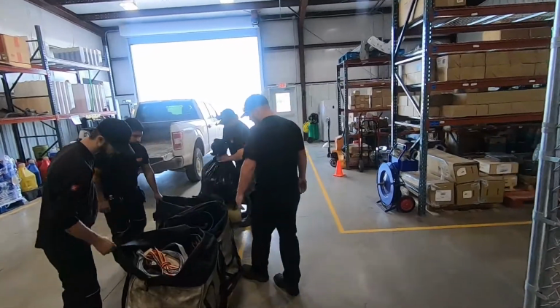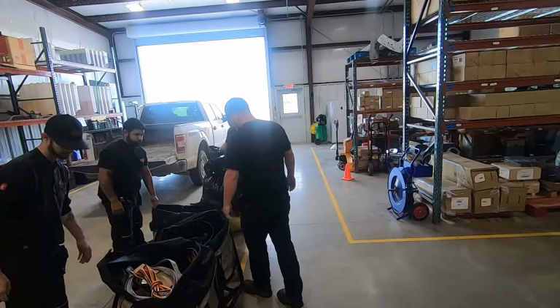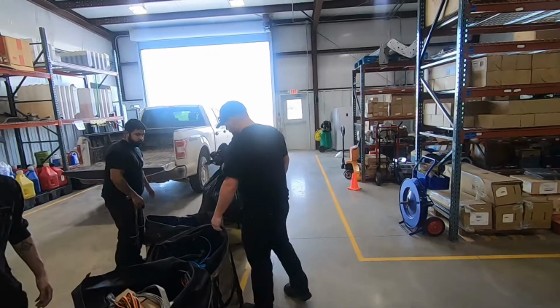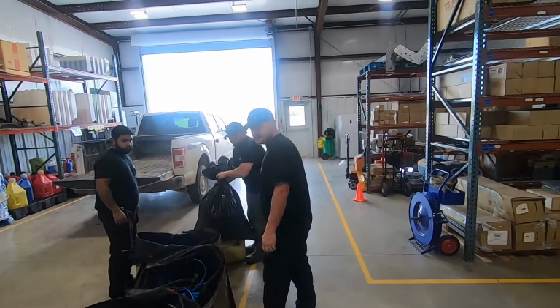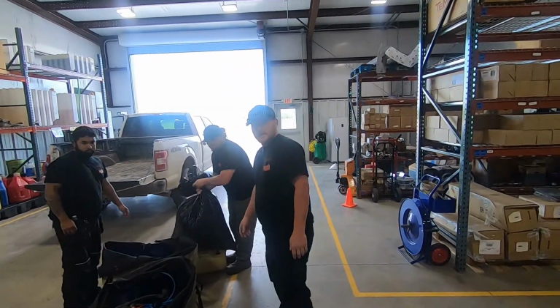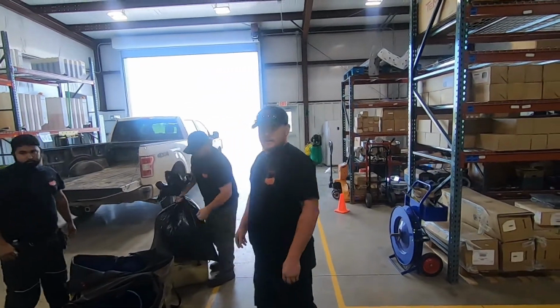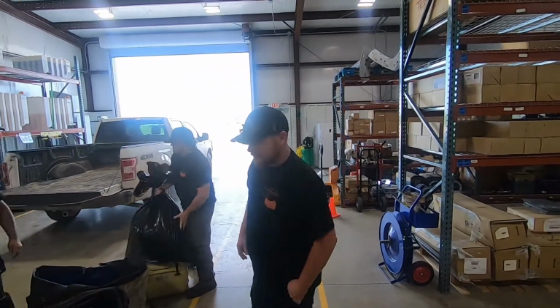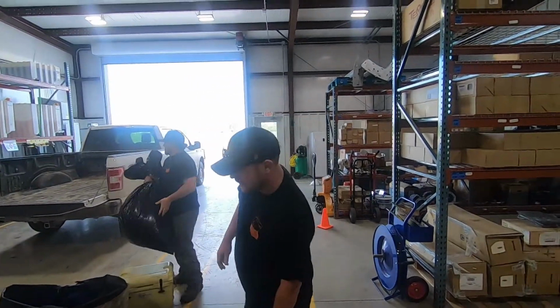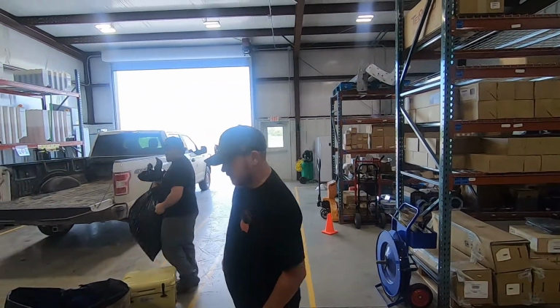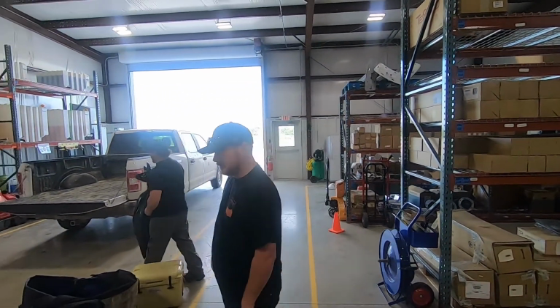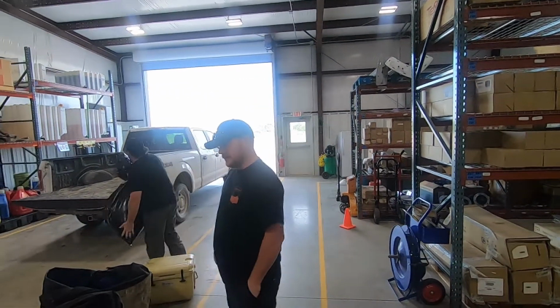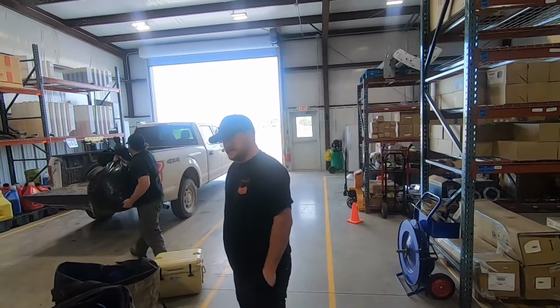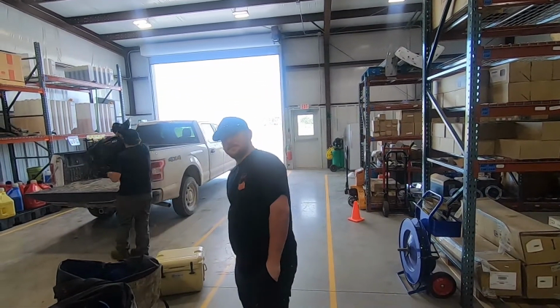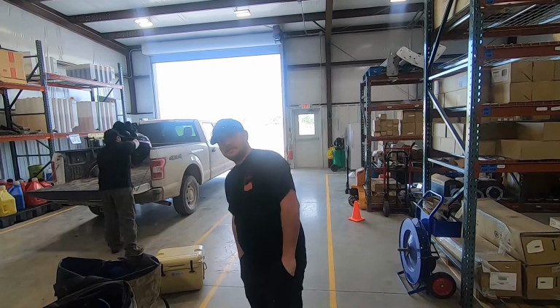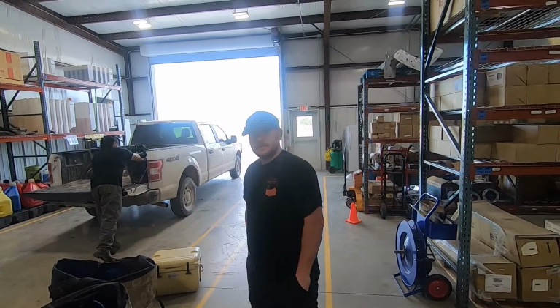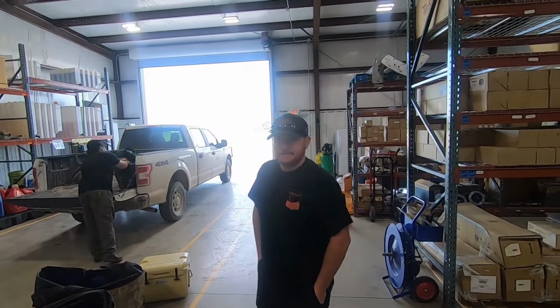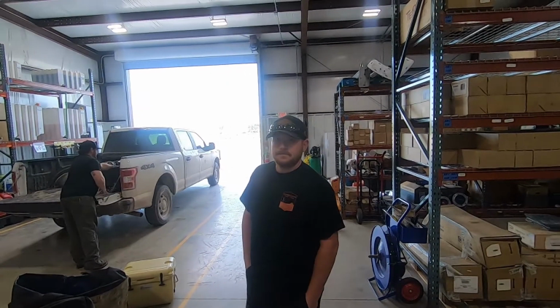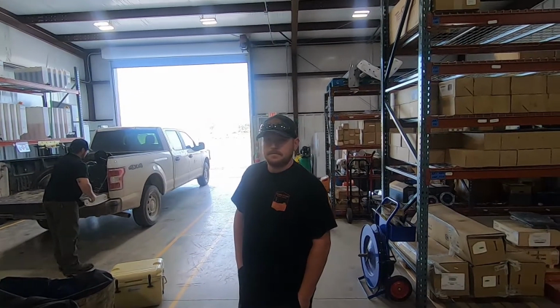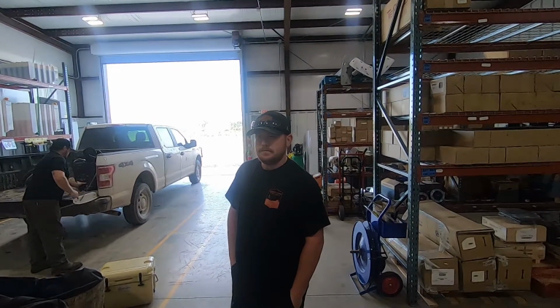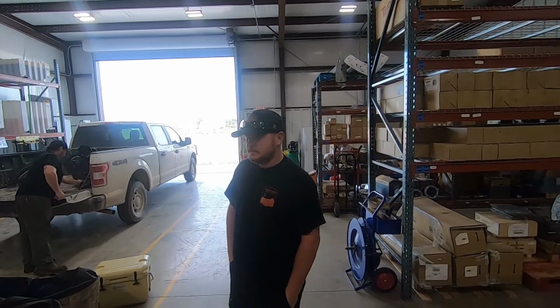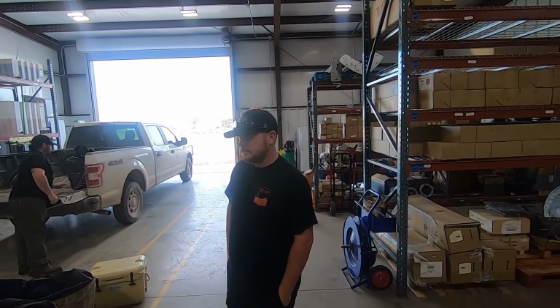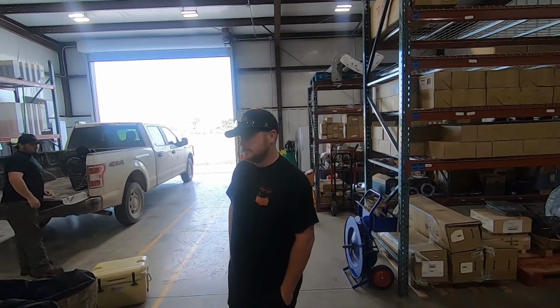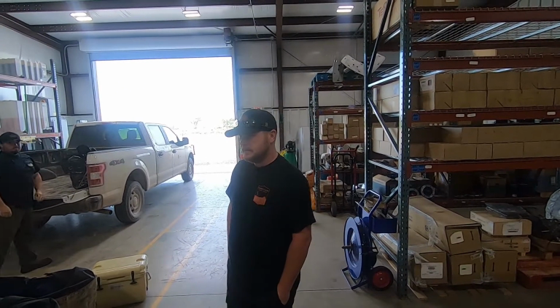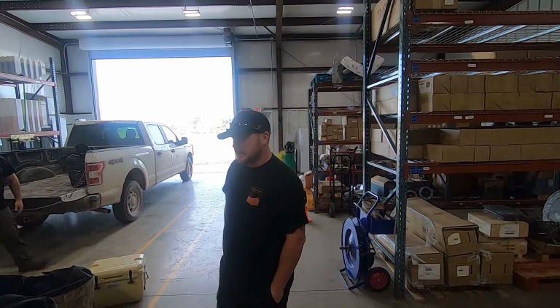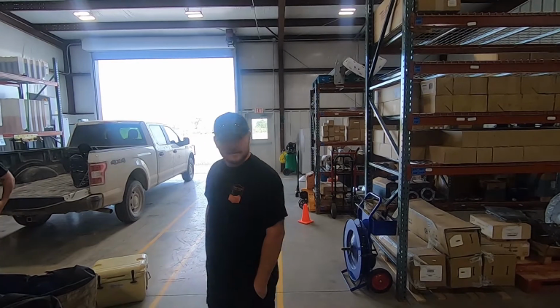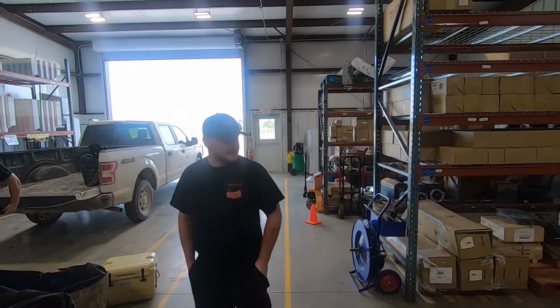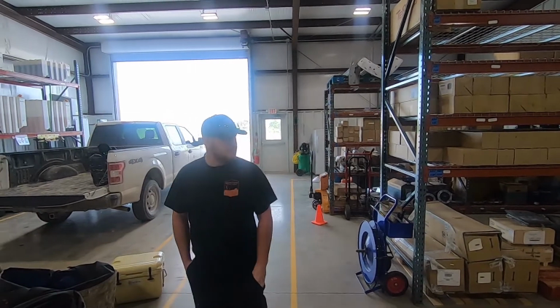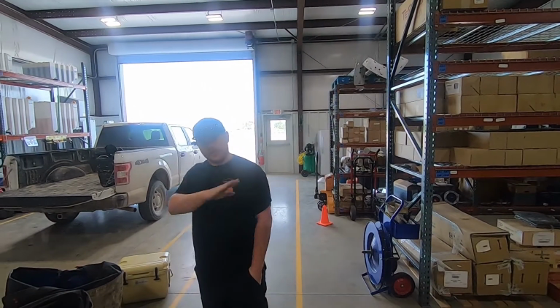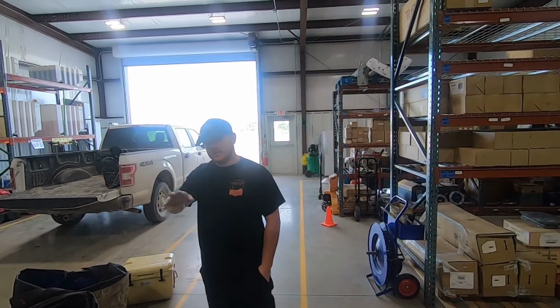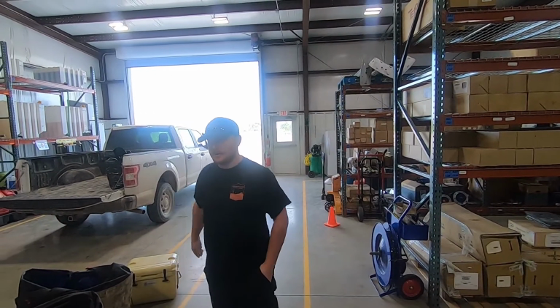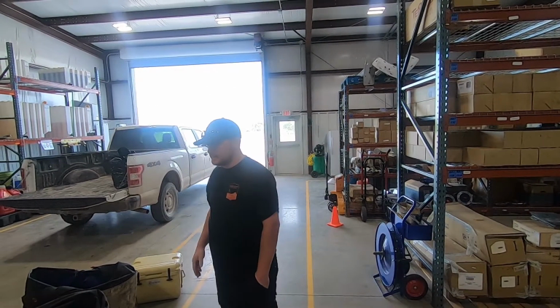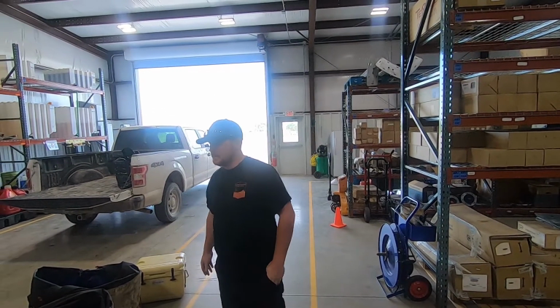This is Cody, he's our crew foreman for this crew here, about ready to go finish up a service. He walked us through a step in the day — so after we do the work orders and get our parts, we come in here.